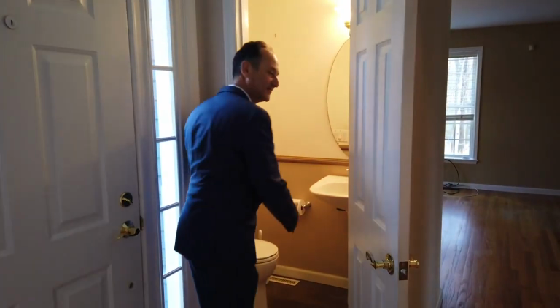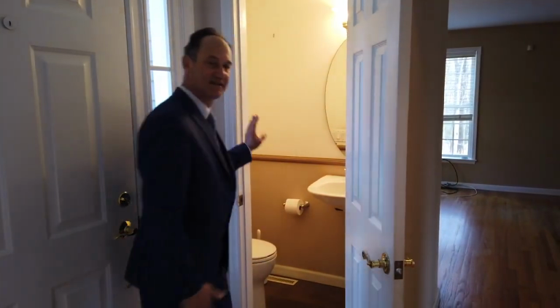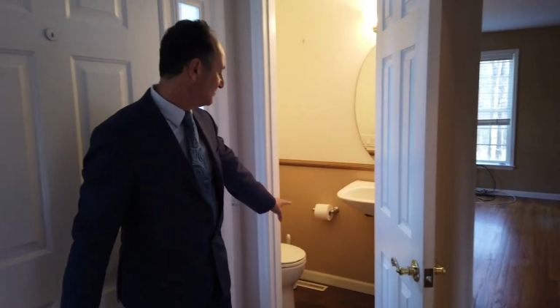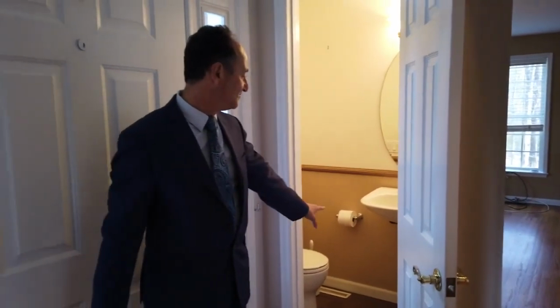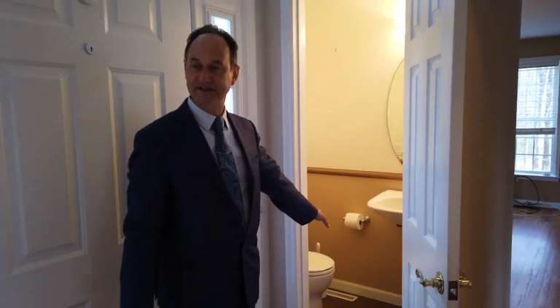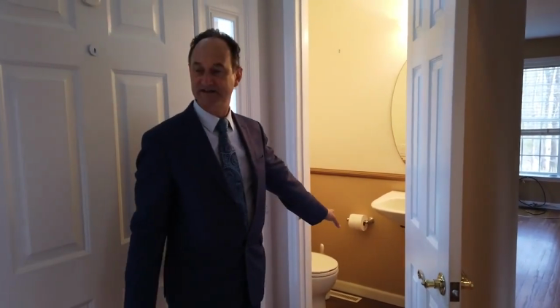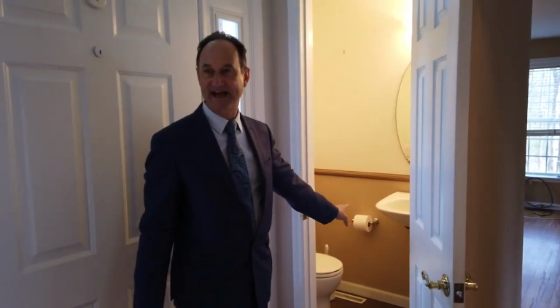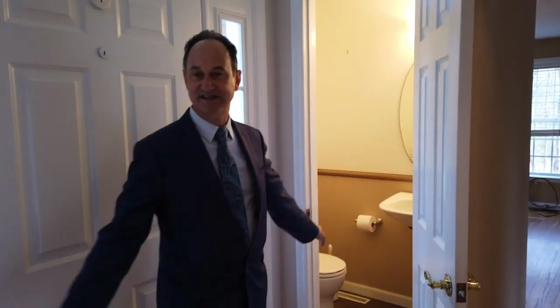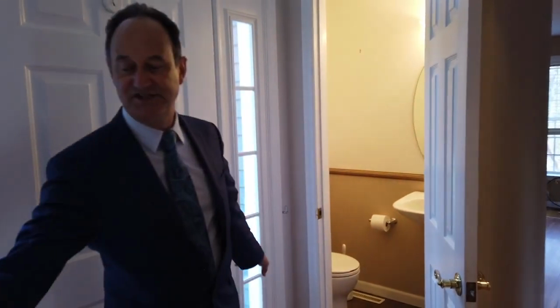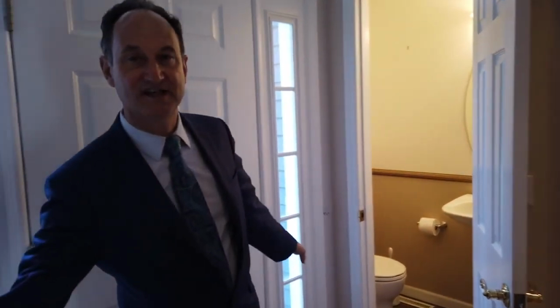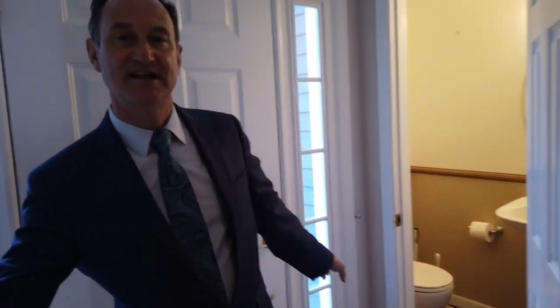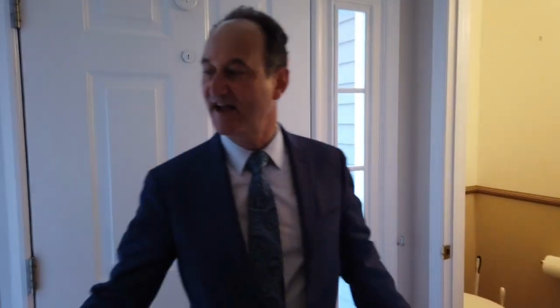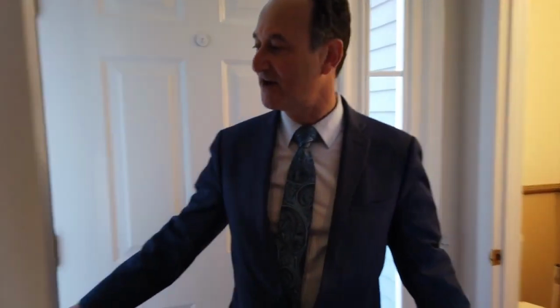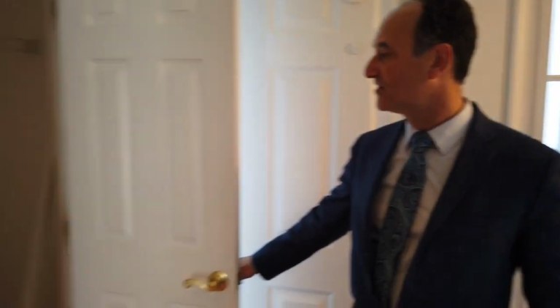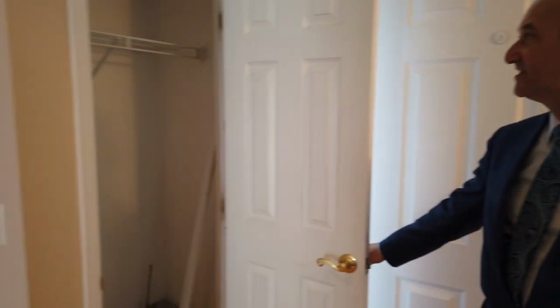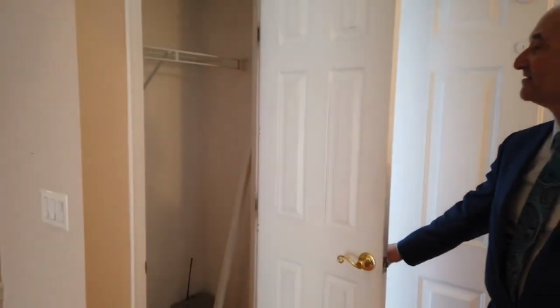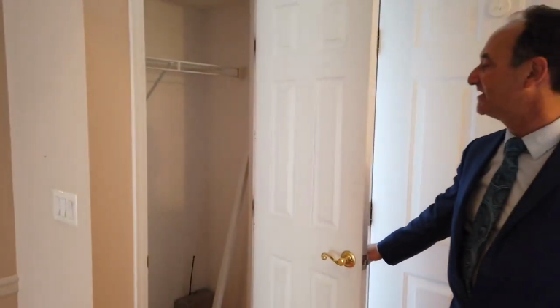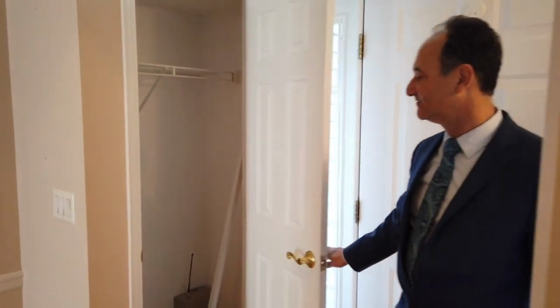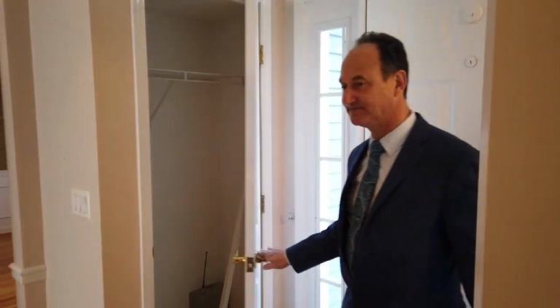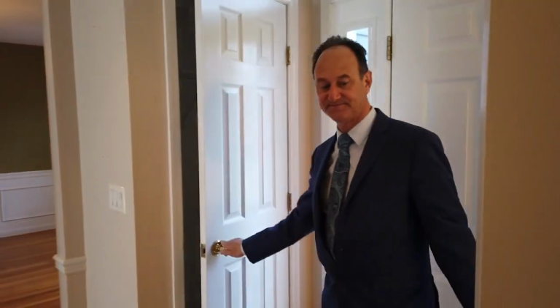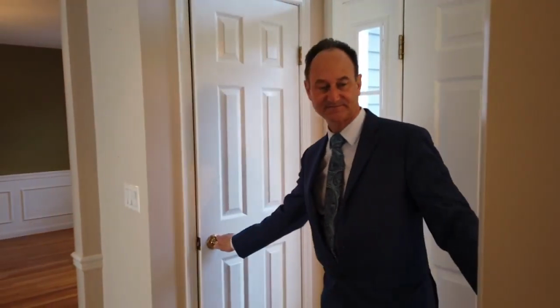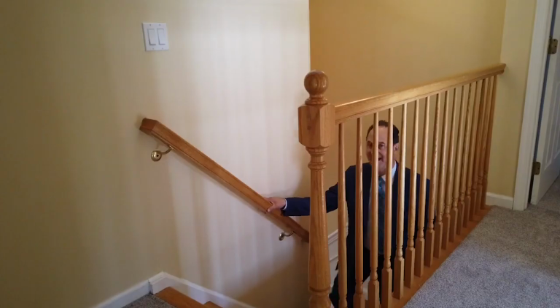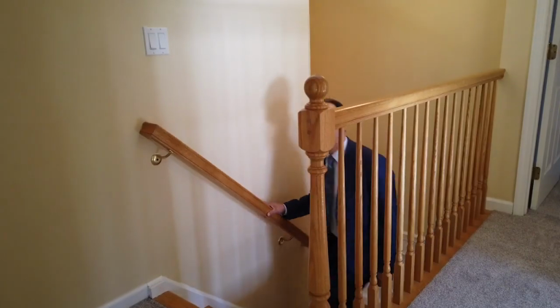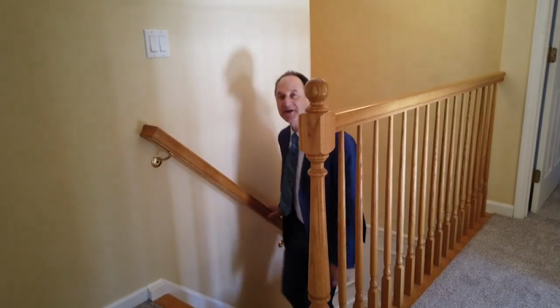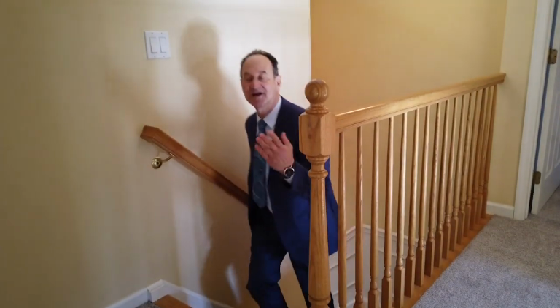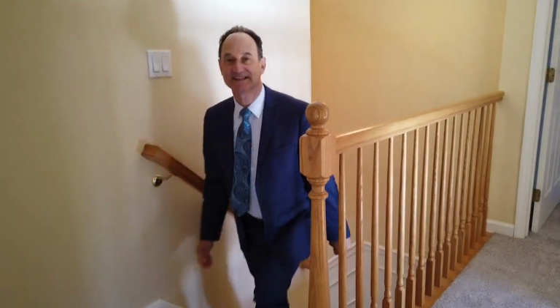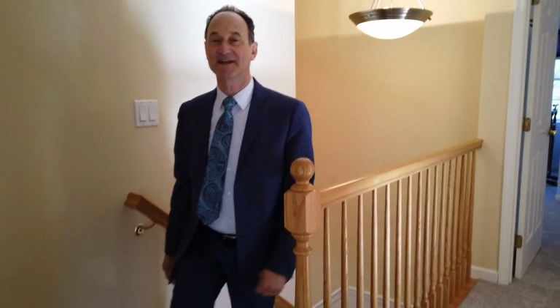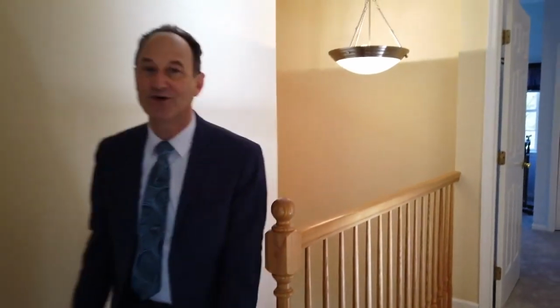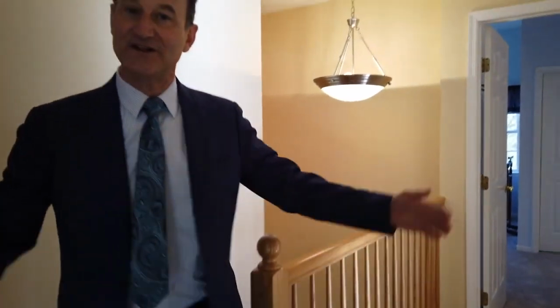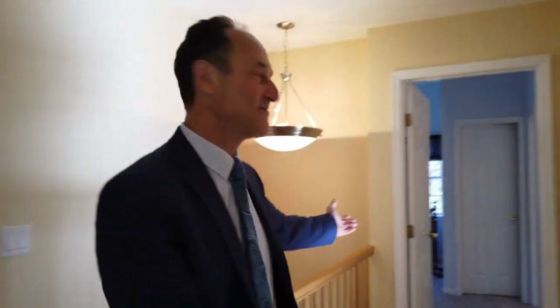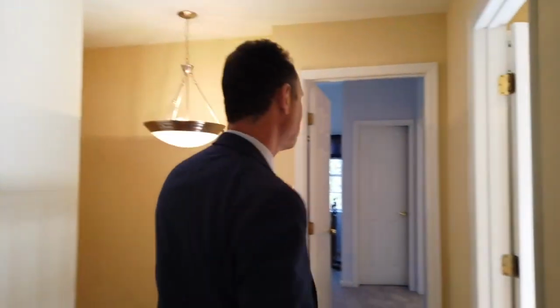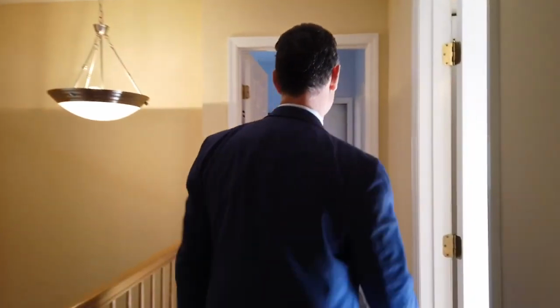Back here, beautifully done and in excellent condition, and a coat closet right here. And here we are arriving at the second floor — follow me to the master bedroom.